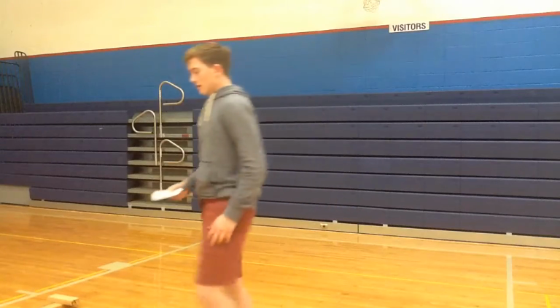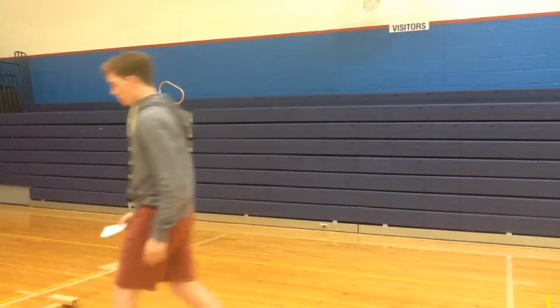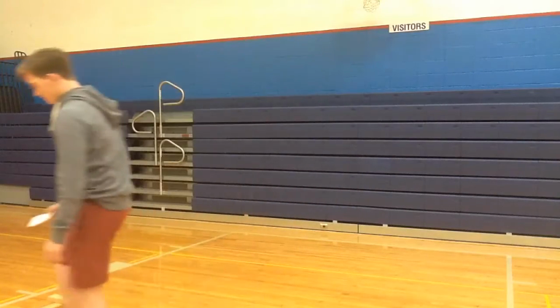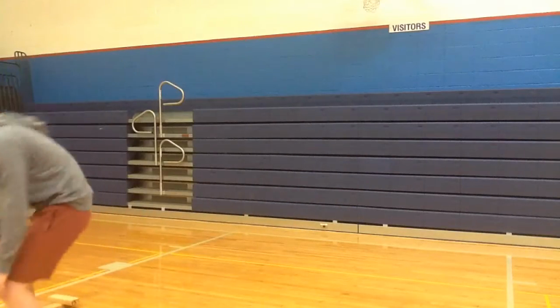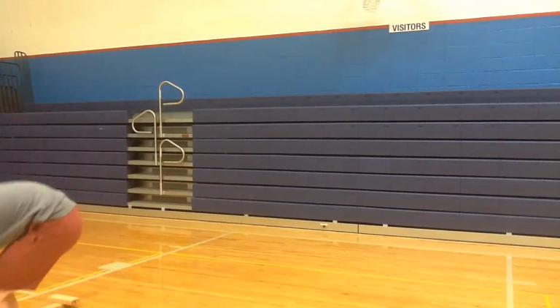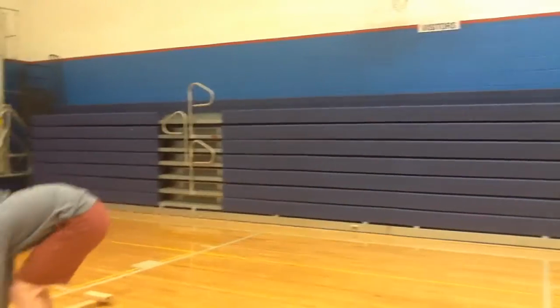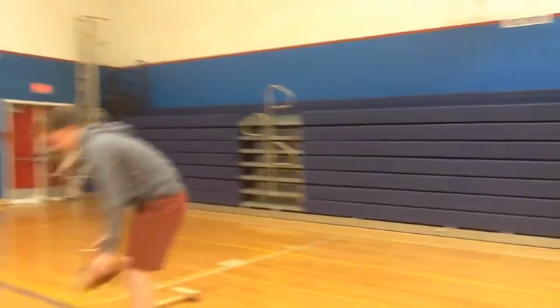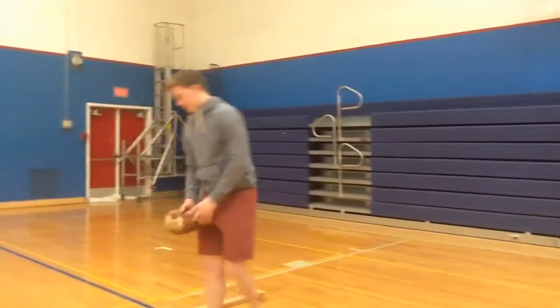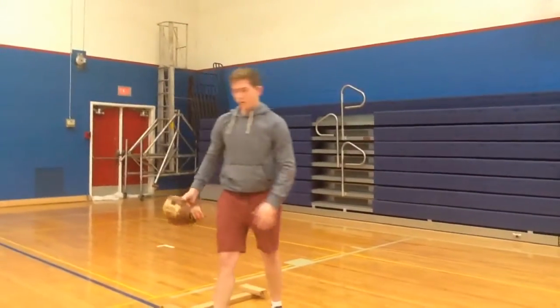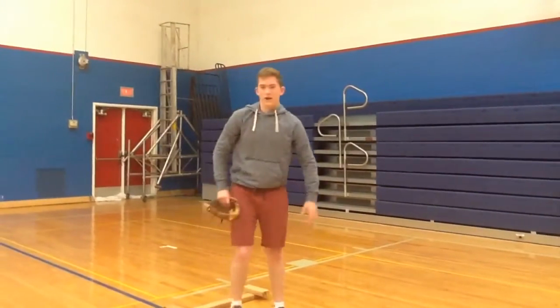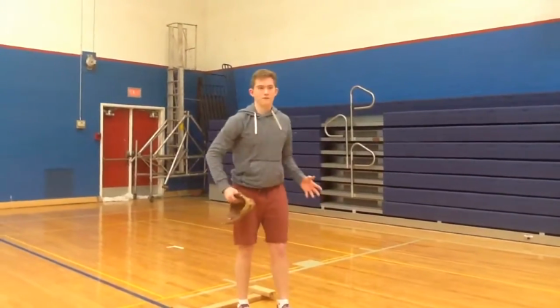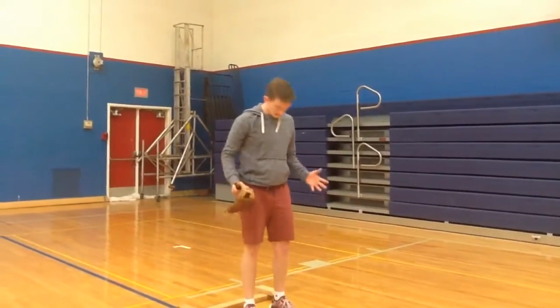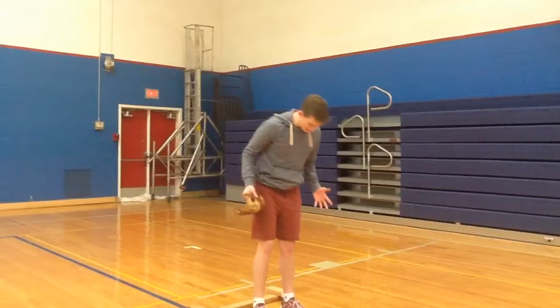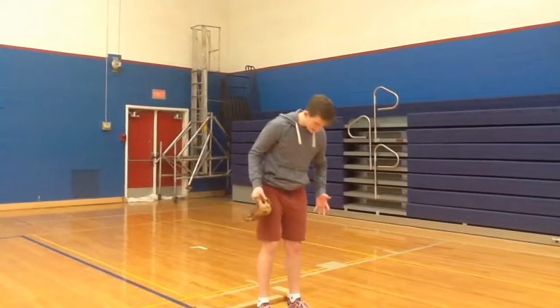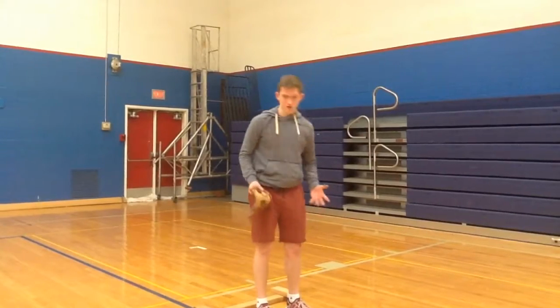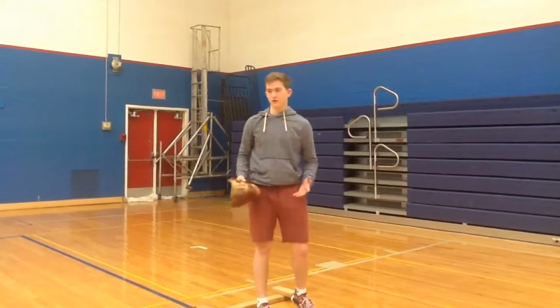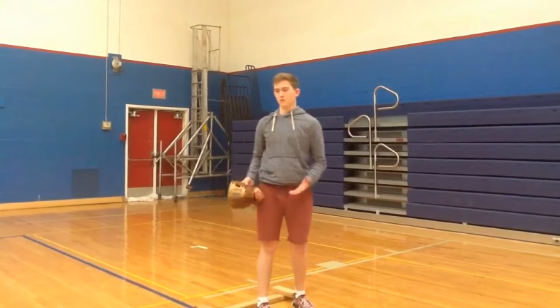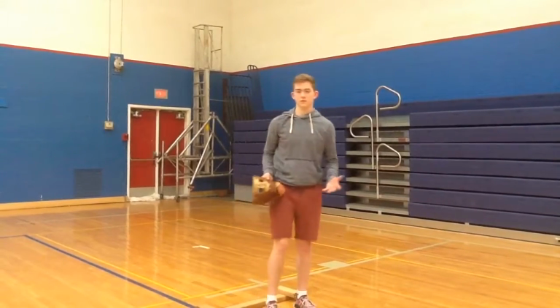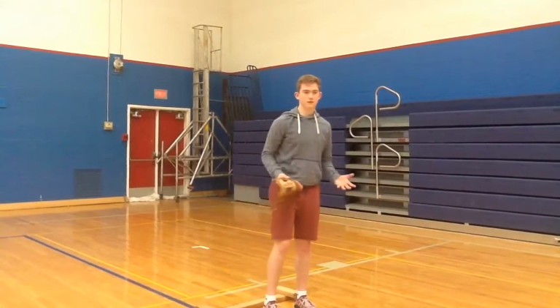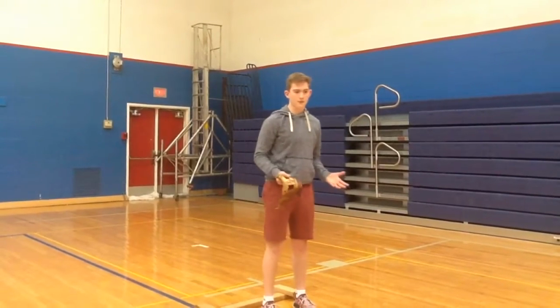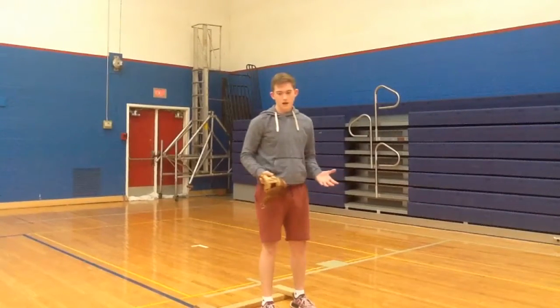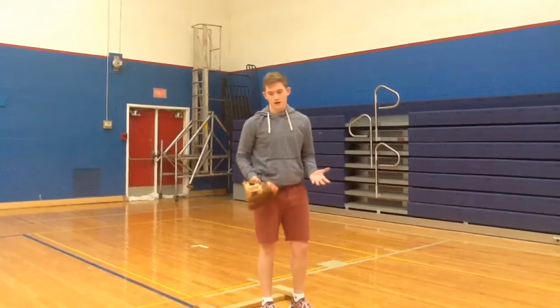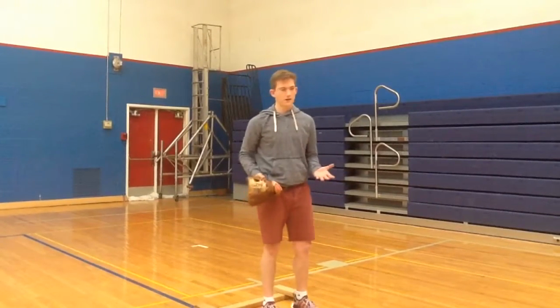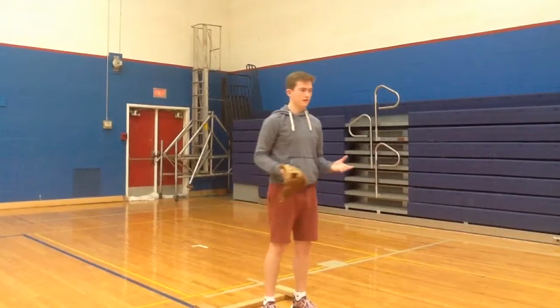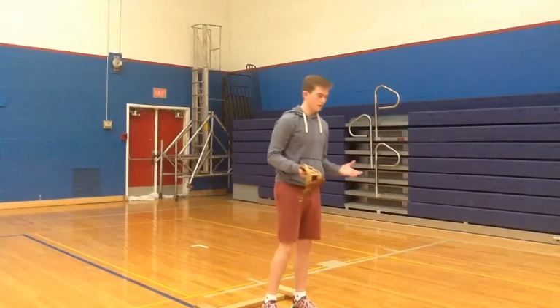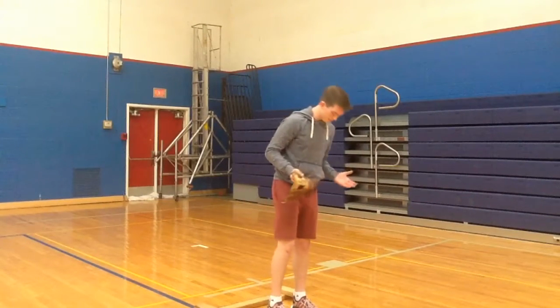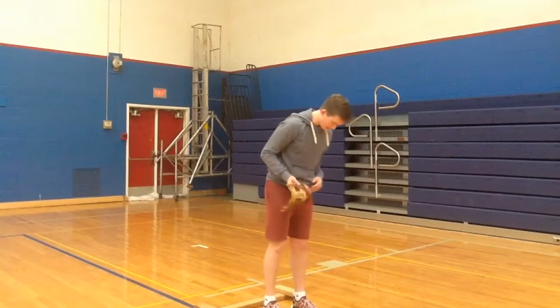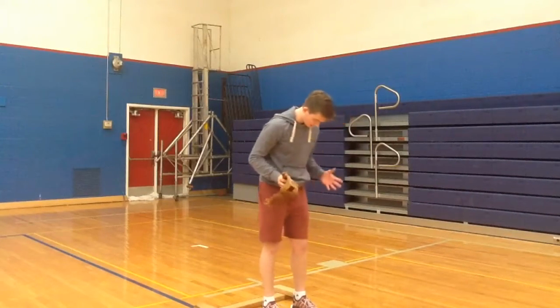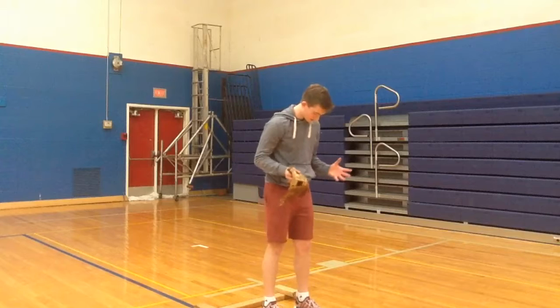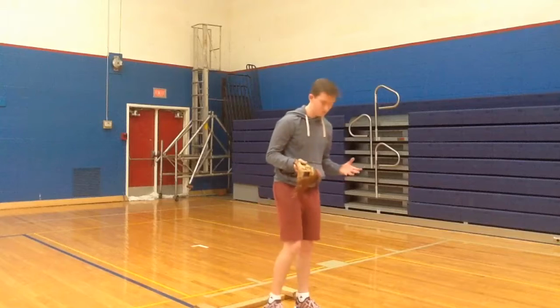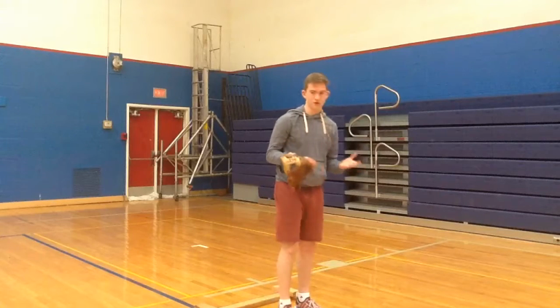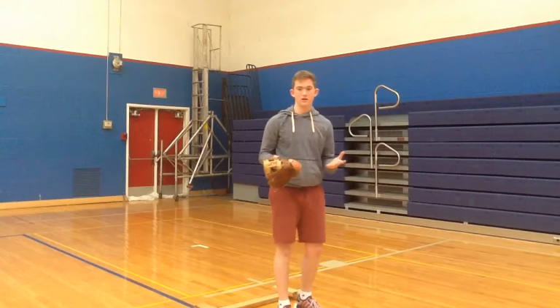When you step on the mound, it's very important to have your feet situated so you feel comfortable with yourself. And I will show you how to start a windup.